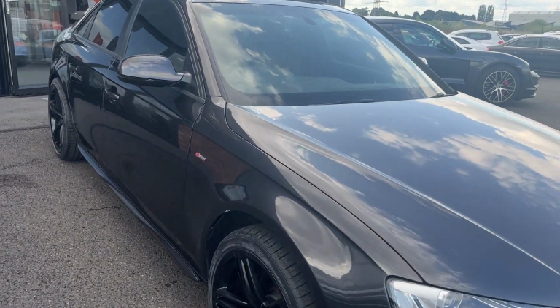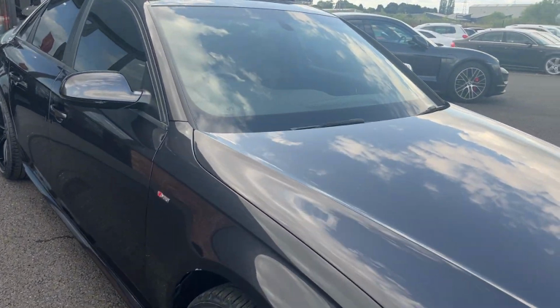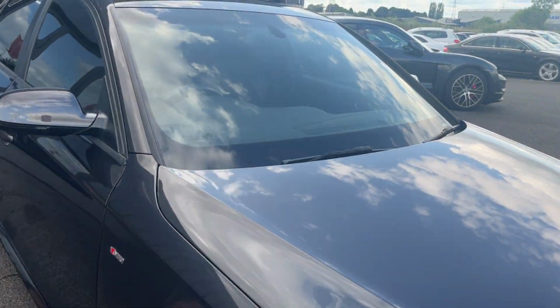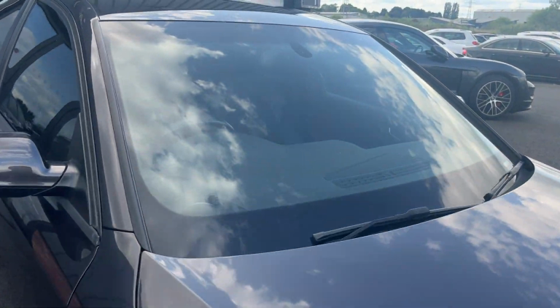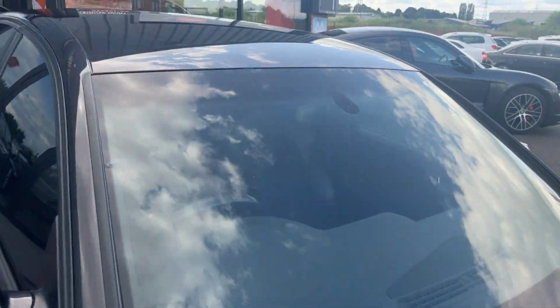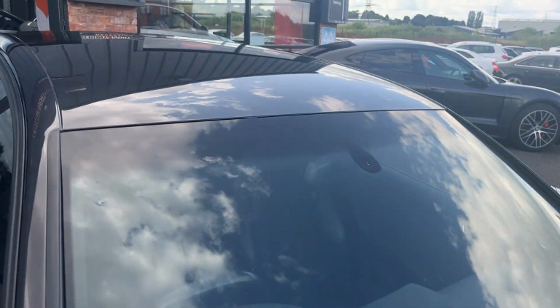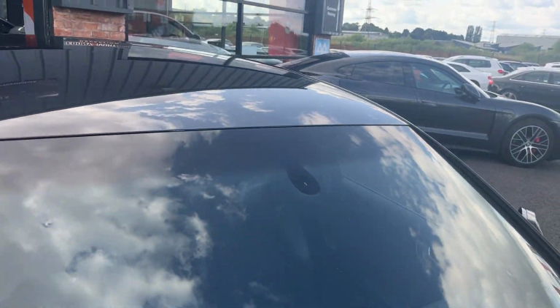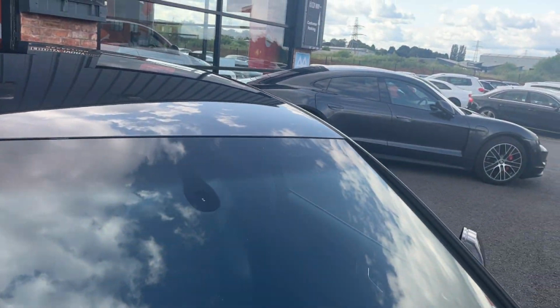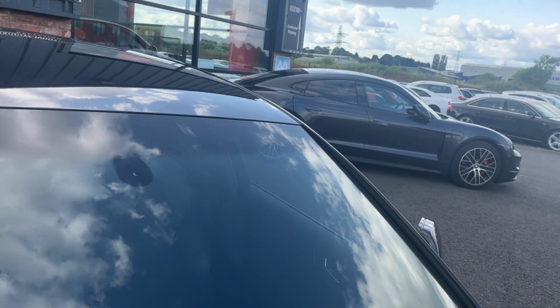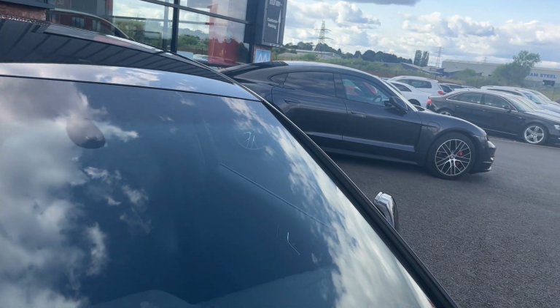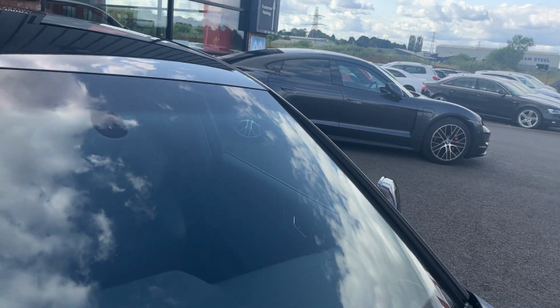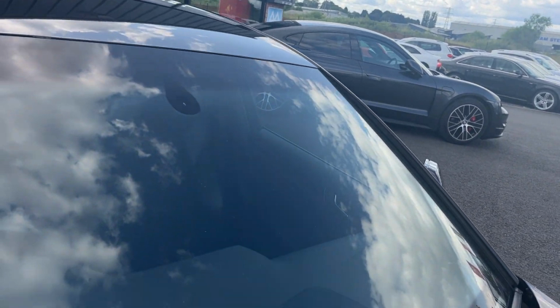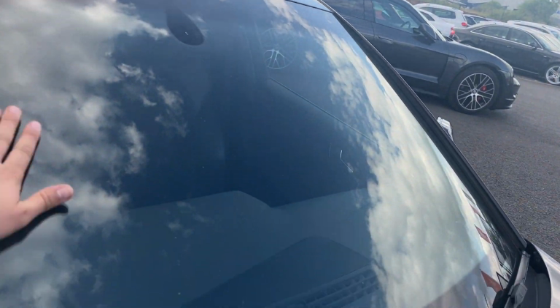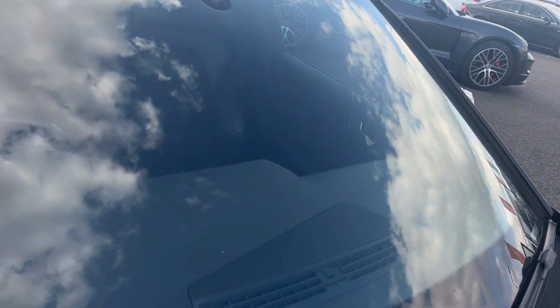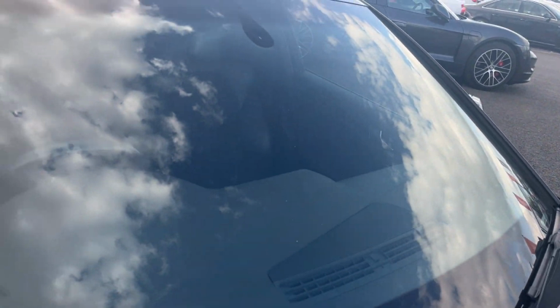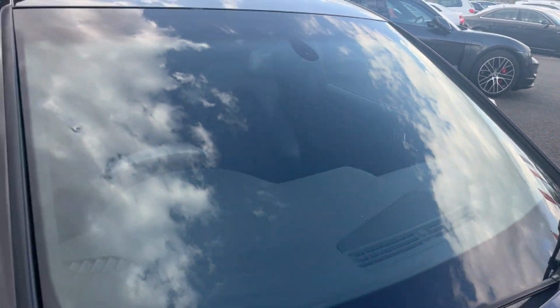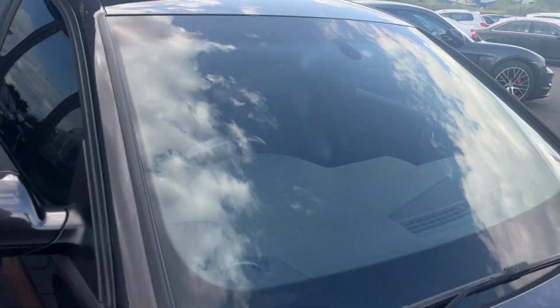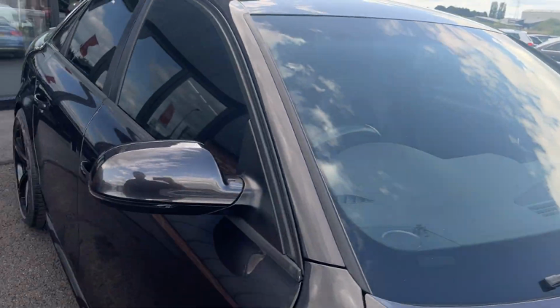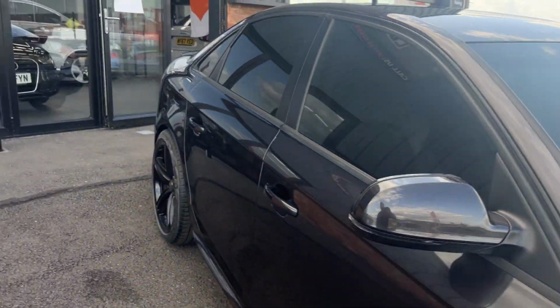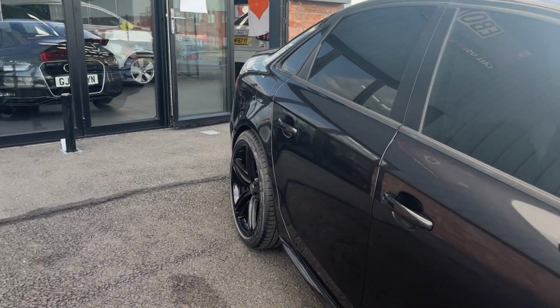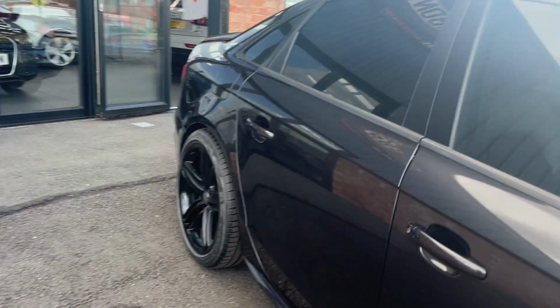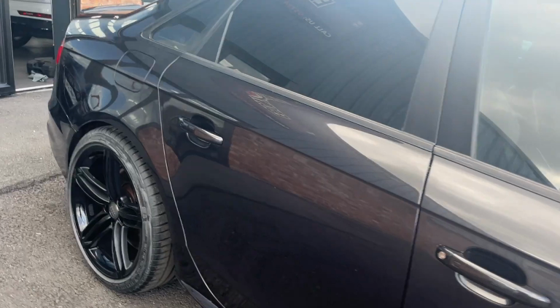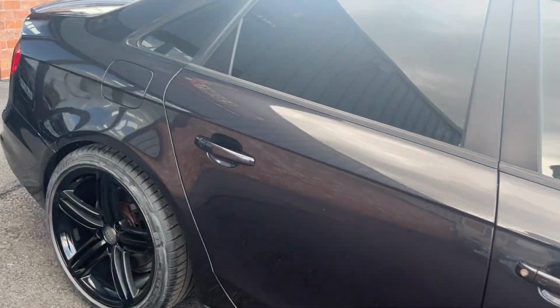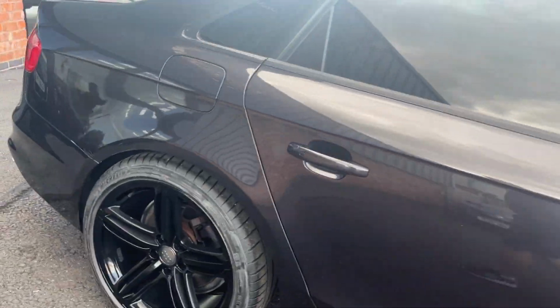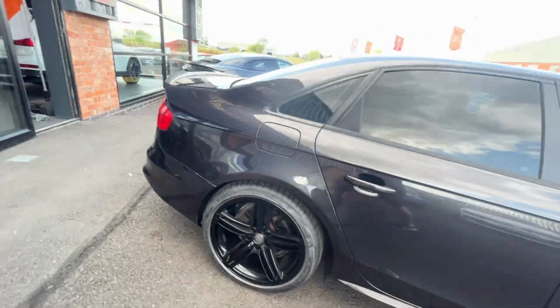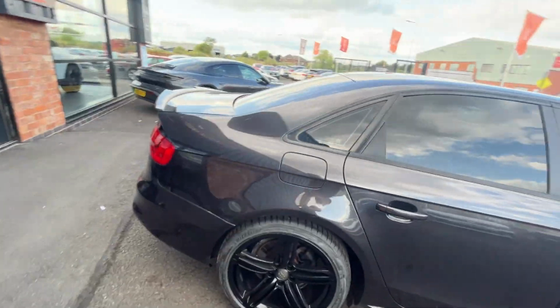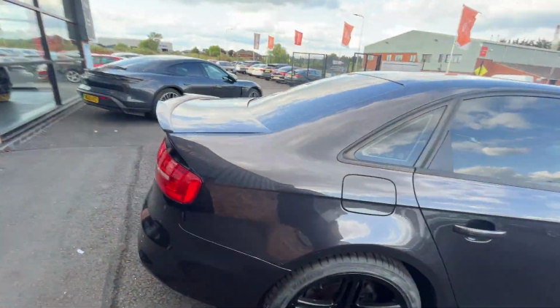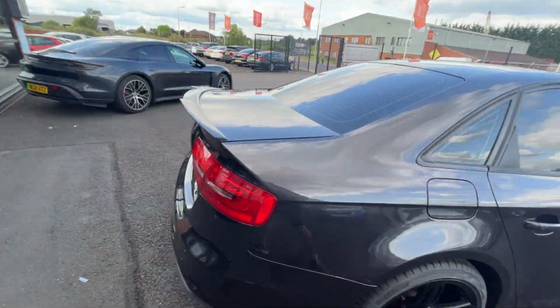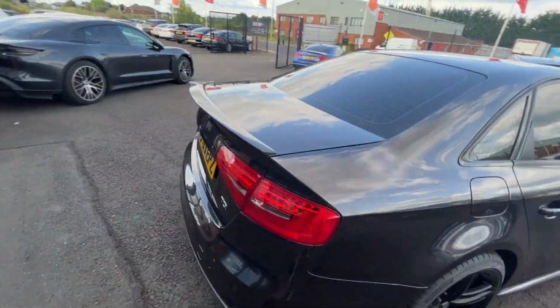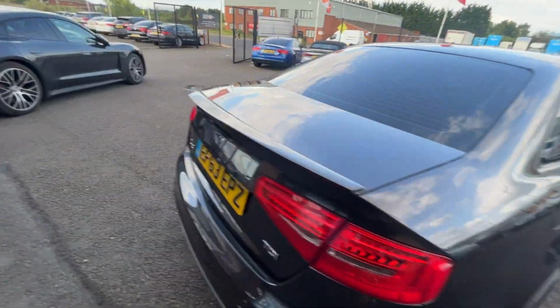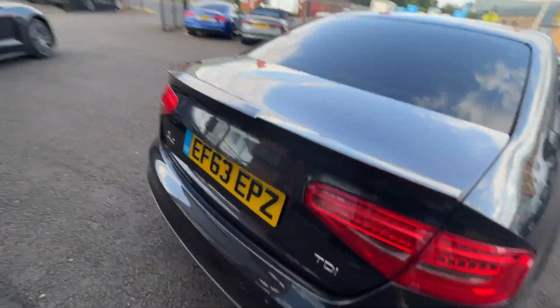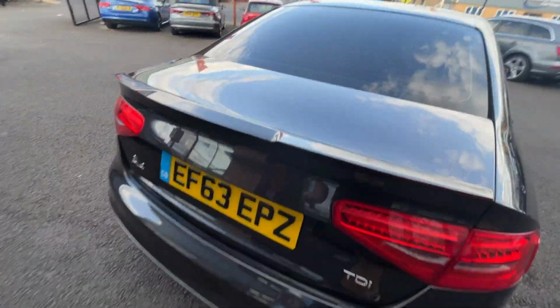Front screen looks in good condition, no major chips or cracks — we've got some light surface peppering but other than that looks in good condition. Now we're going to make our way through the interior of the car and we'll check out the boot first.